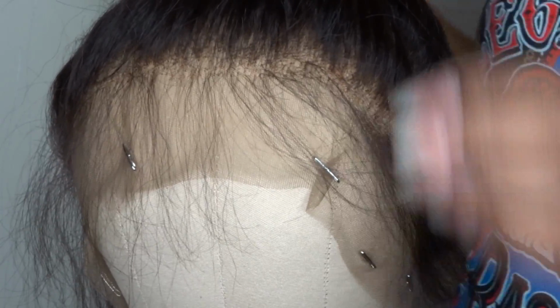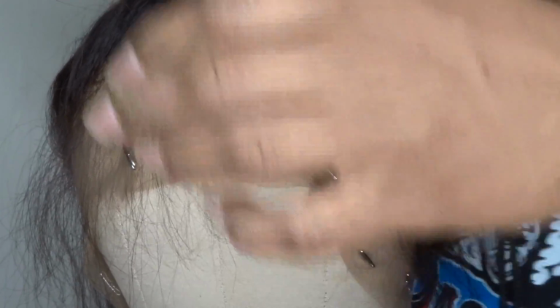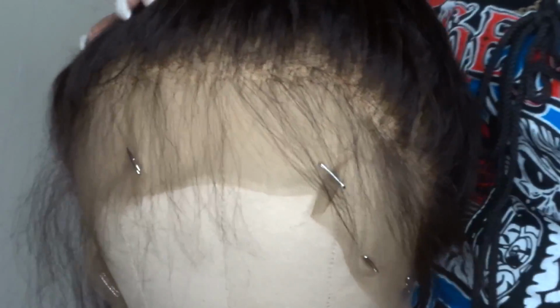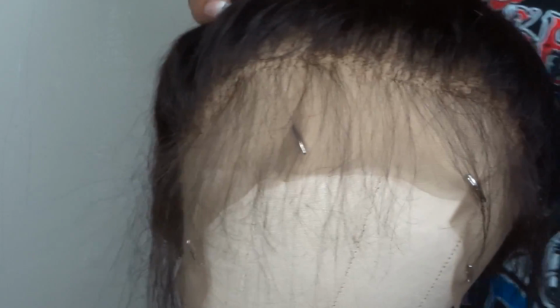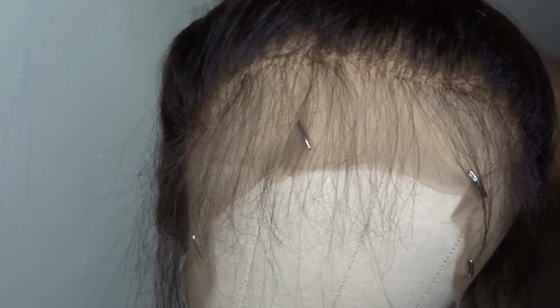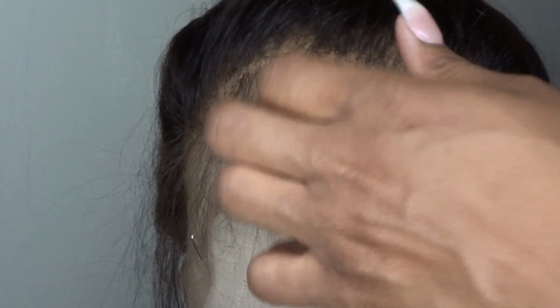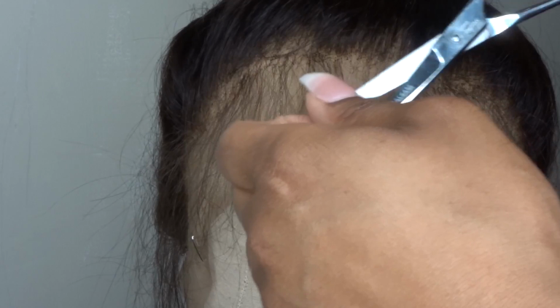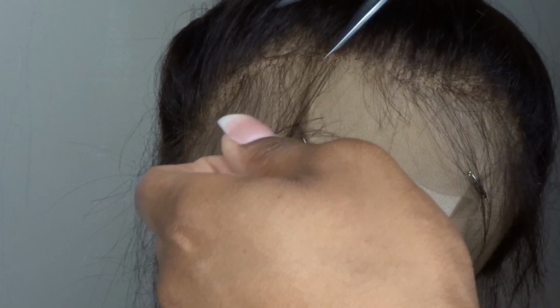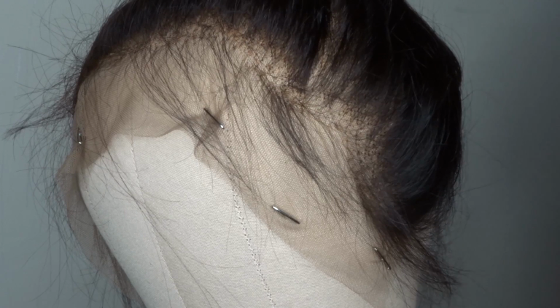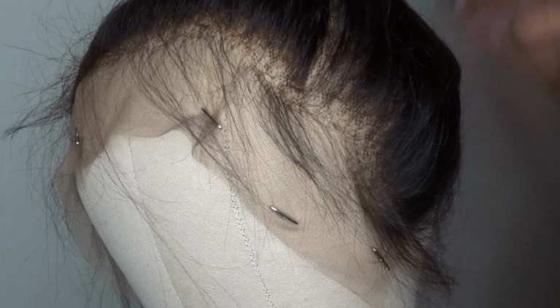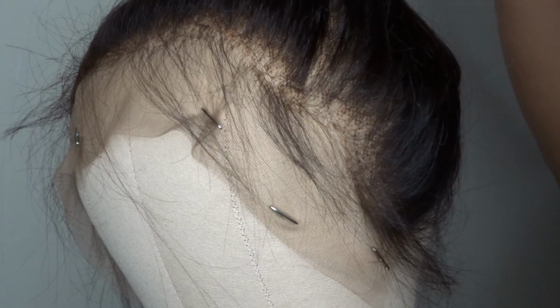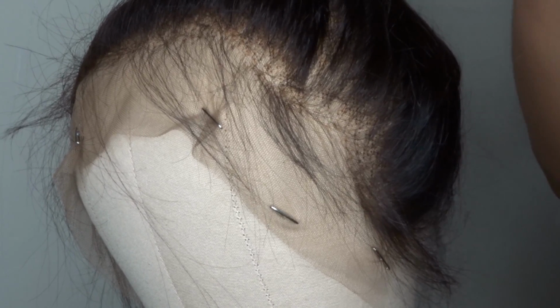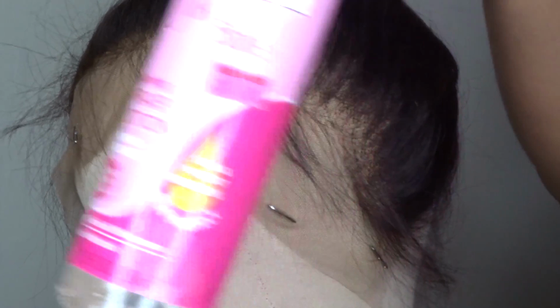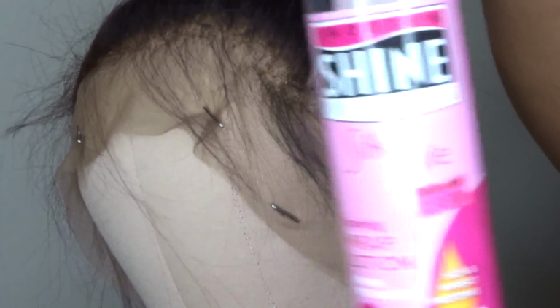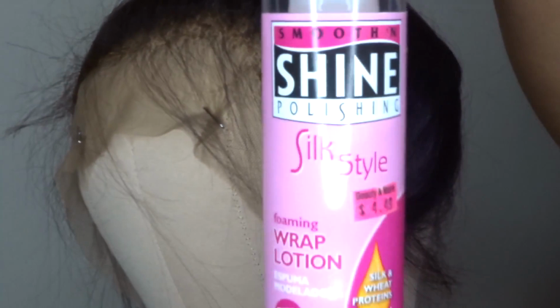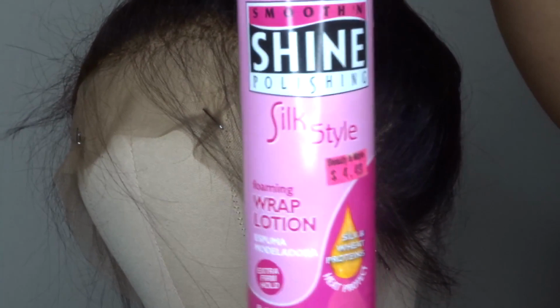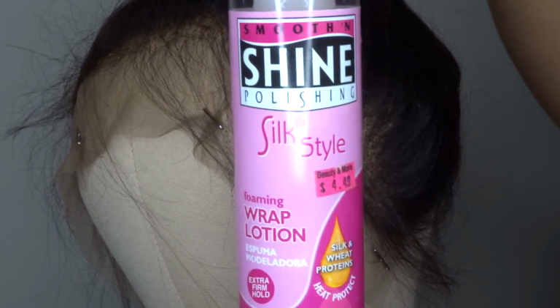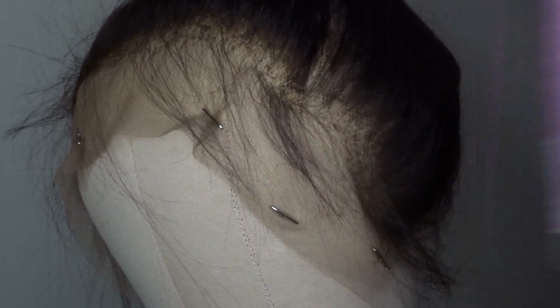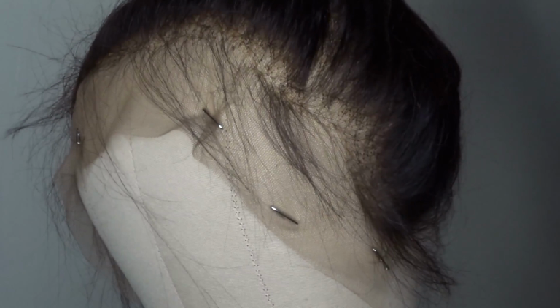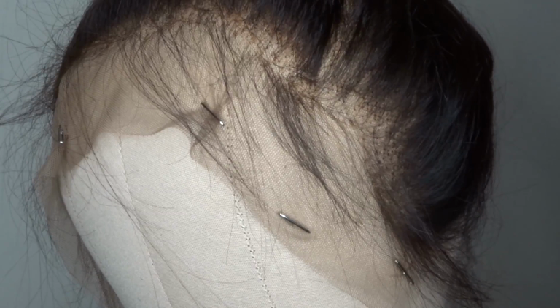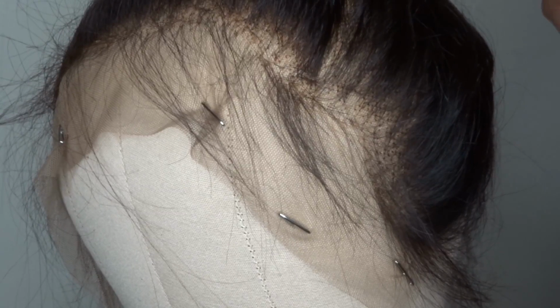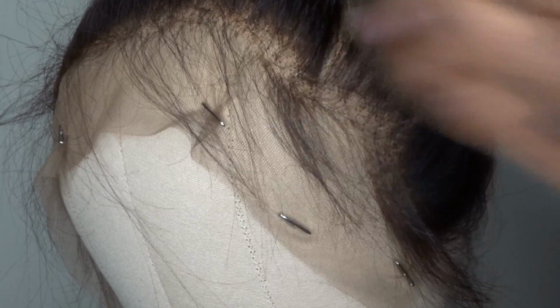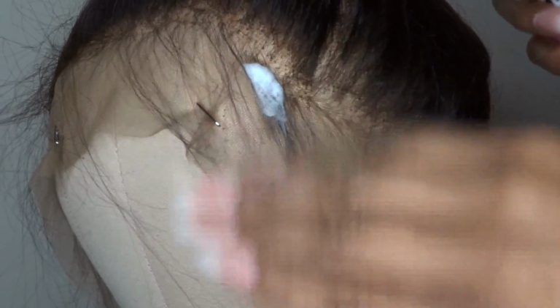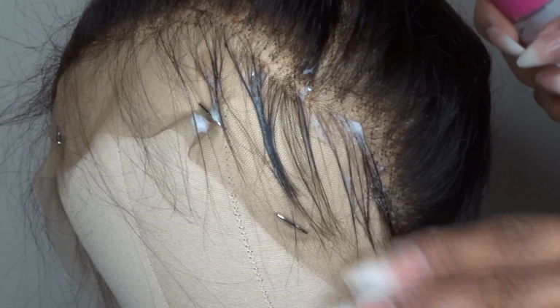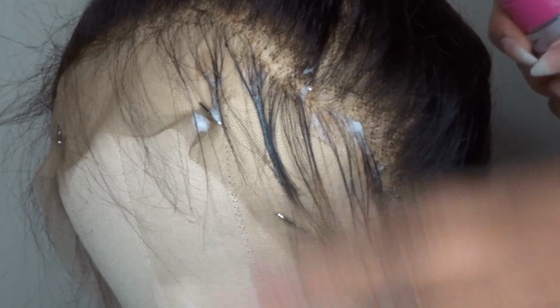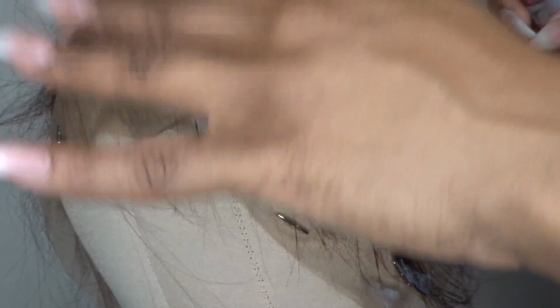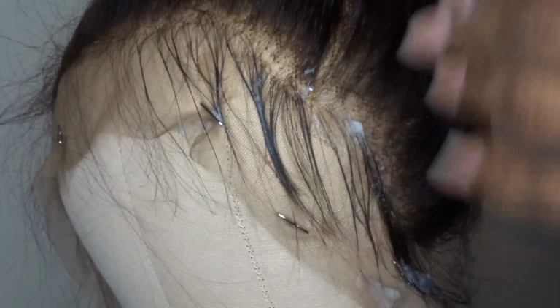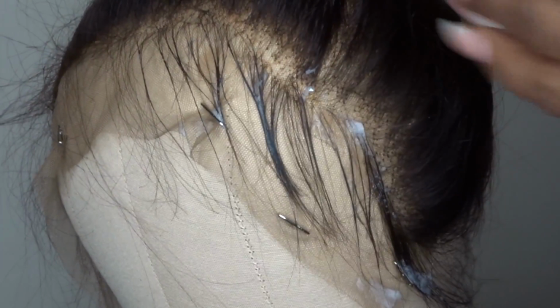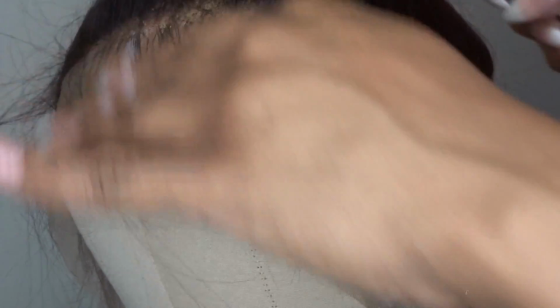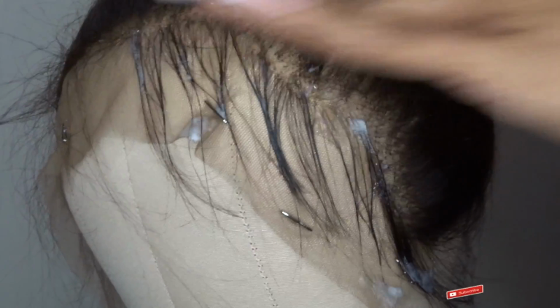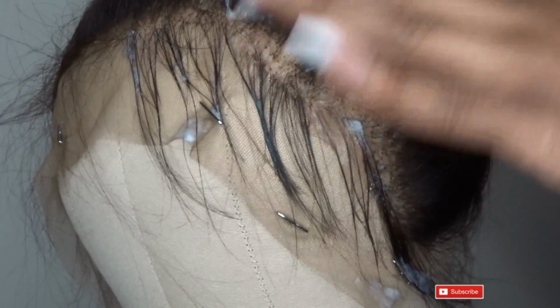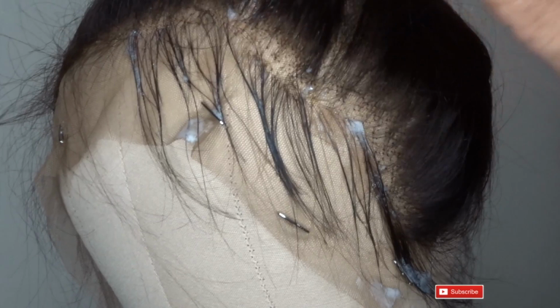After thinning out the baby hairs, I'm going to set them into place using a wrapping lotion, then put my scarf on, let it dry, and that's about it. That's my desired look and I like it.